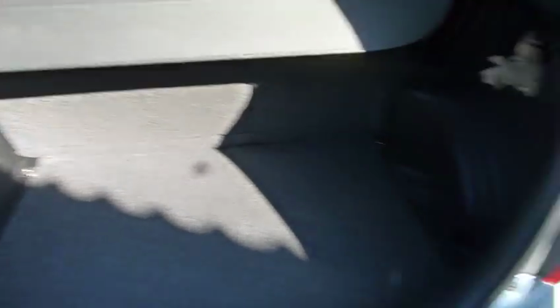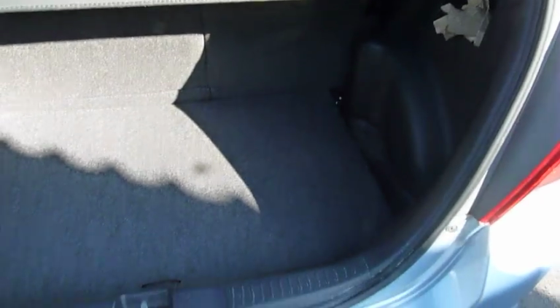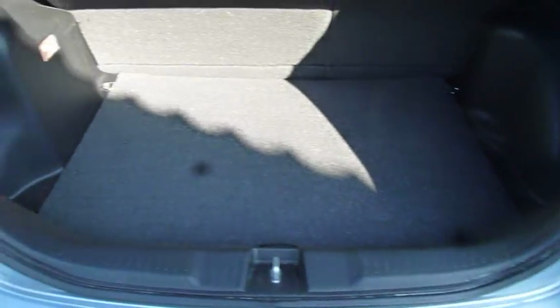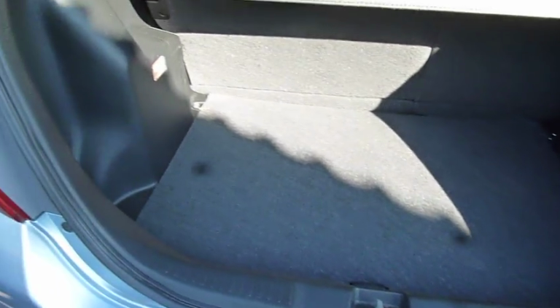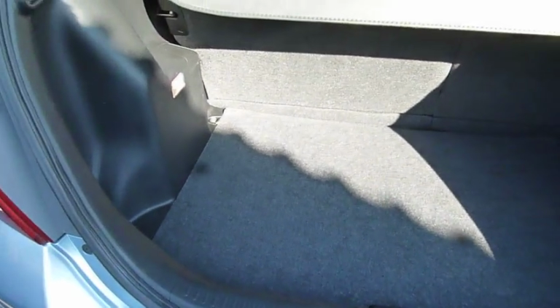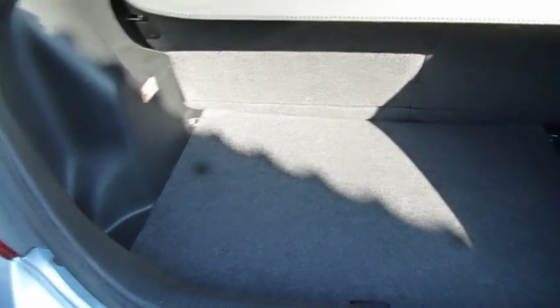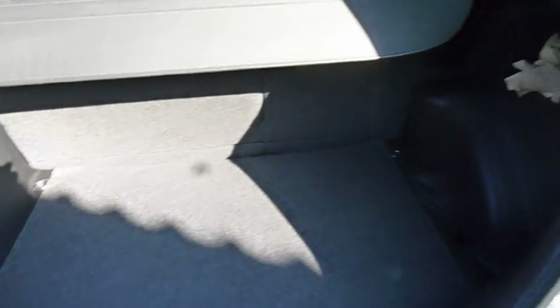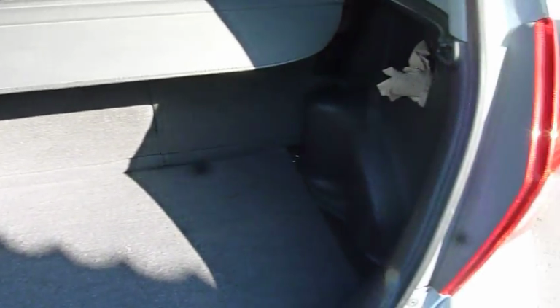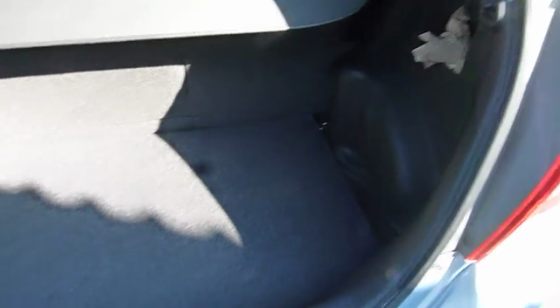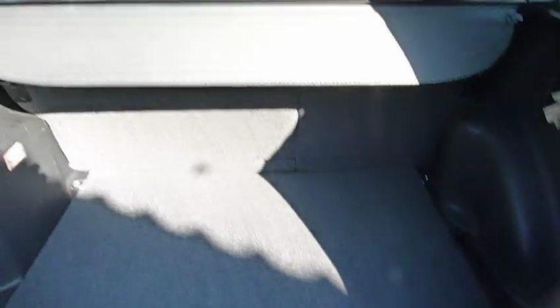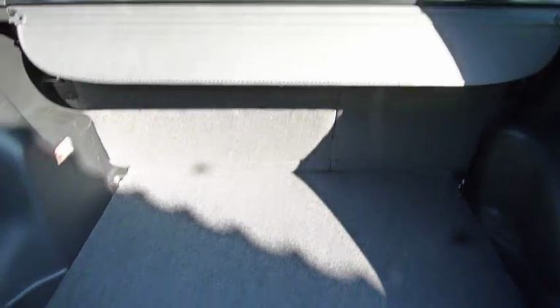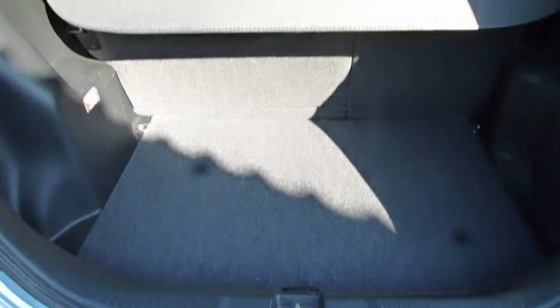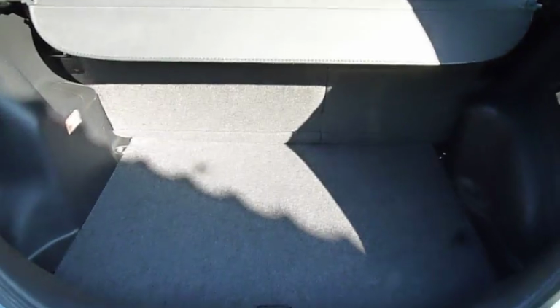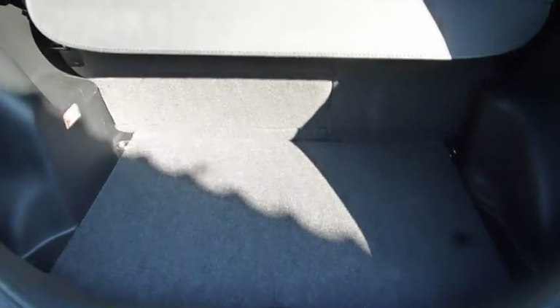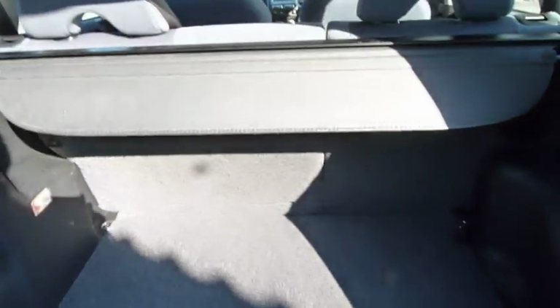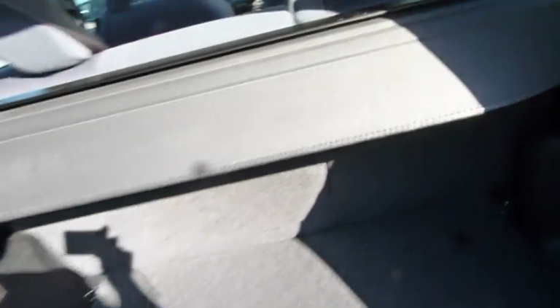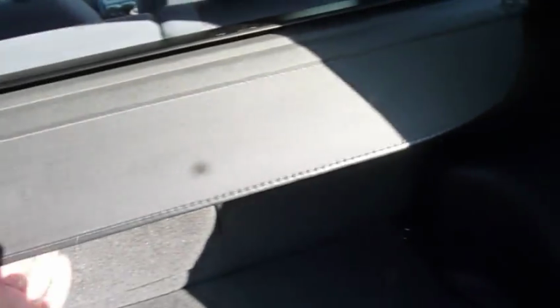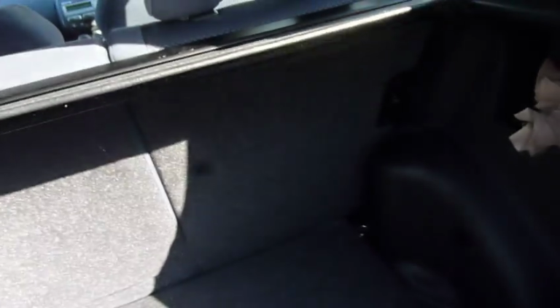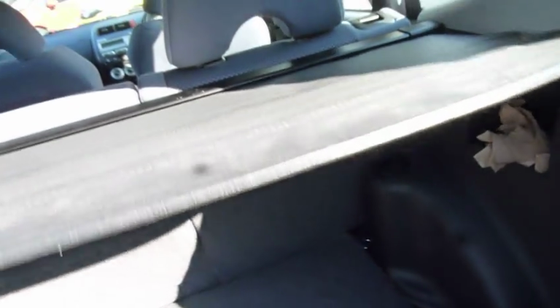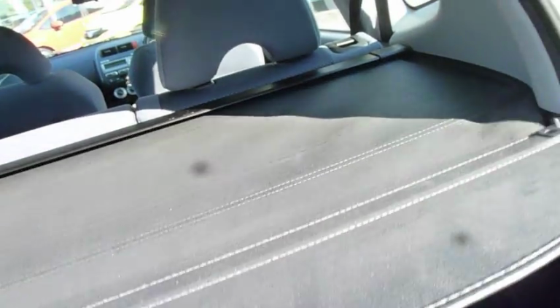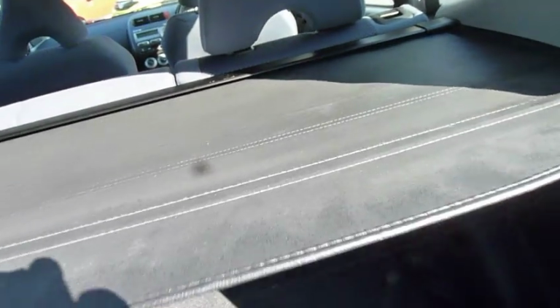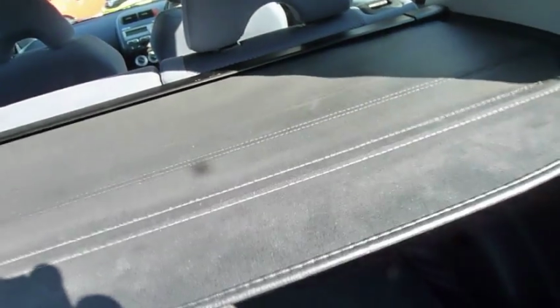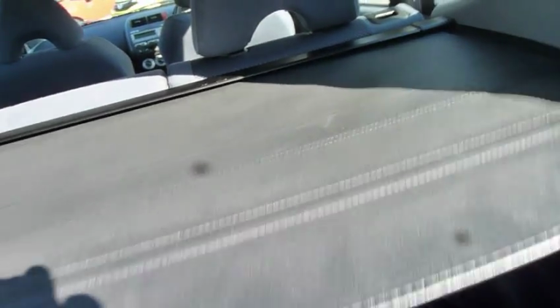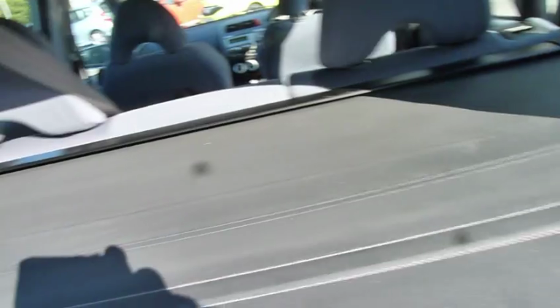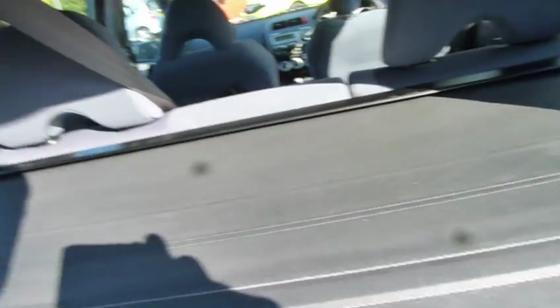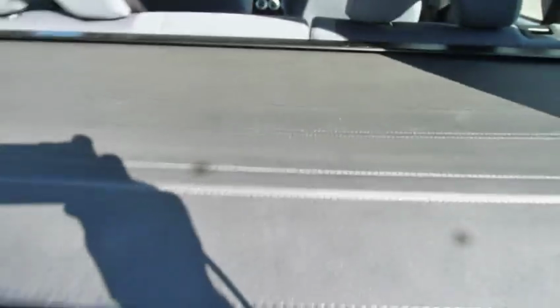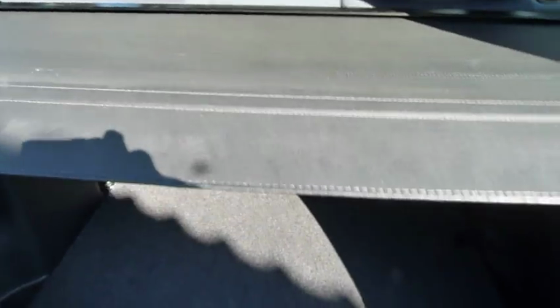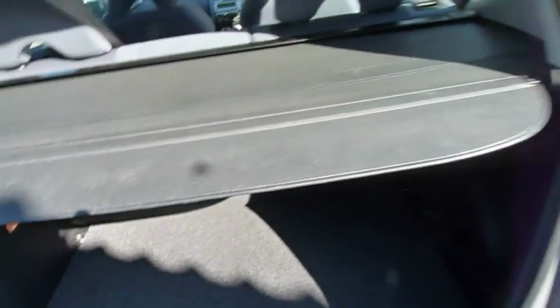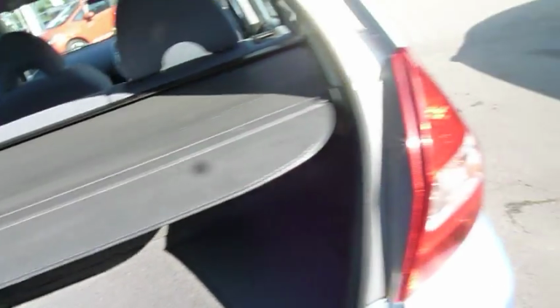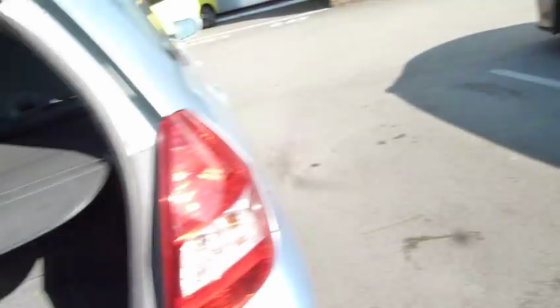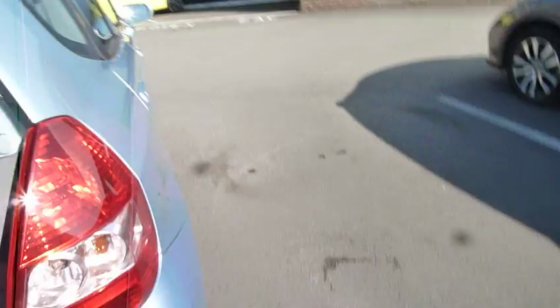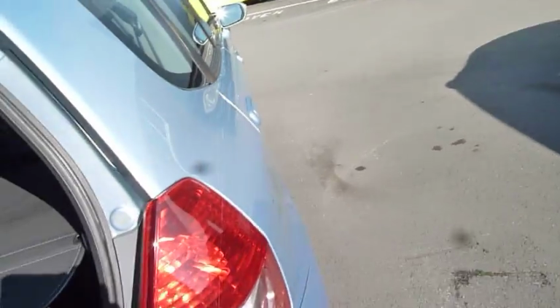Take the headrest out and you have a perfectly flat floor right the way through. The boot is very clean as well, and you will see ample load space there even with the seats up, and a little blind just comes across and hides all of your luggage.